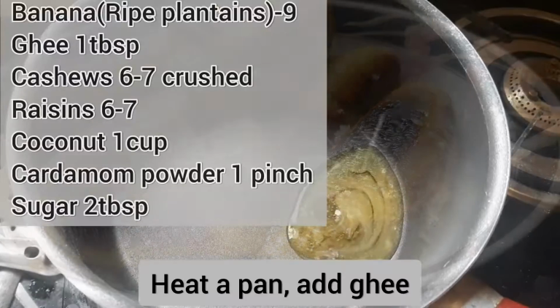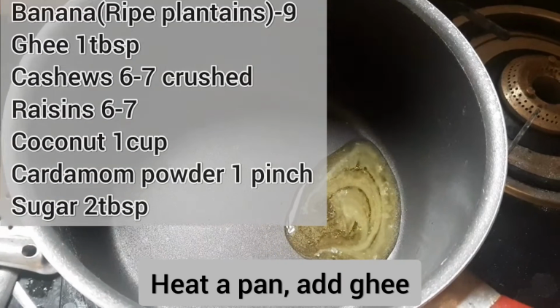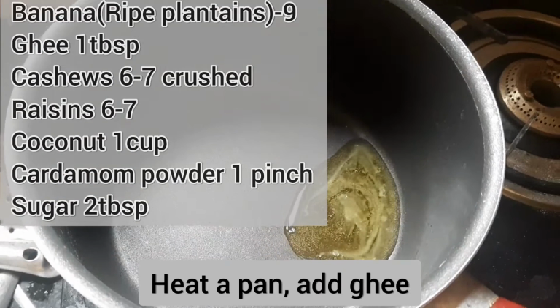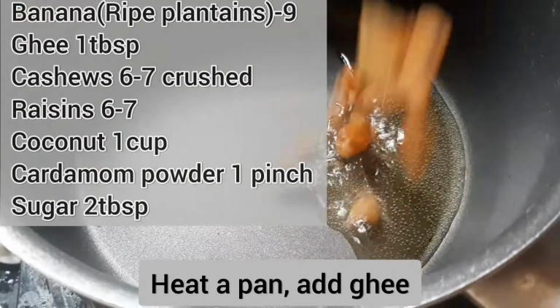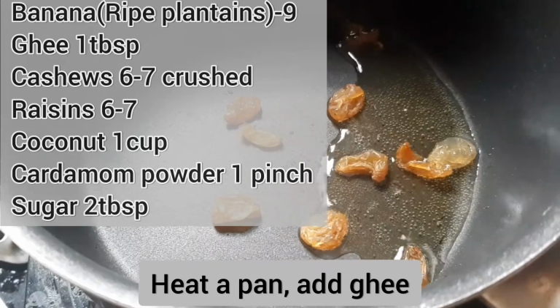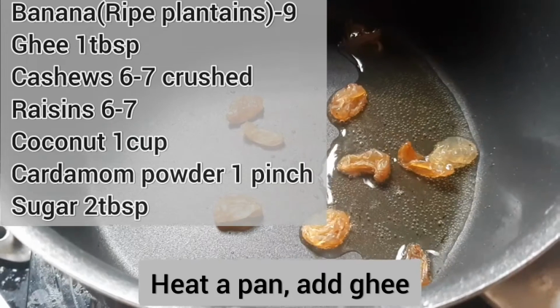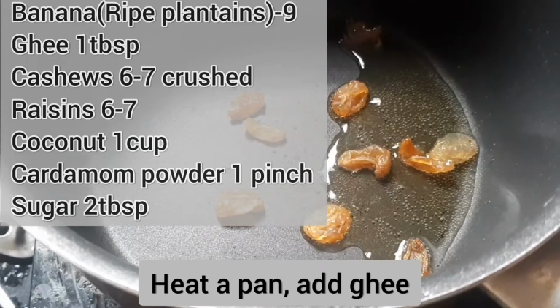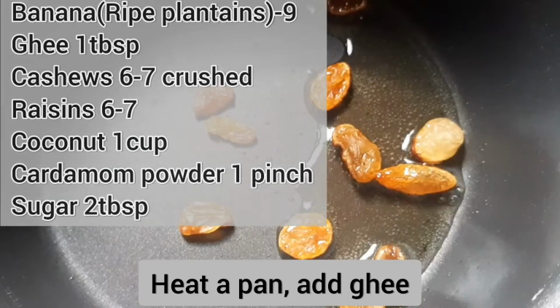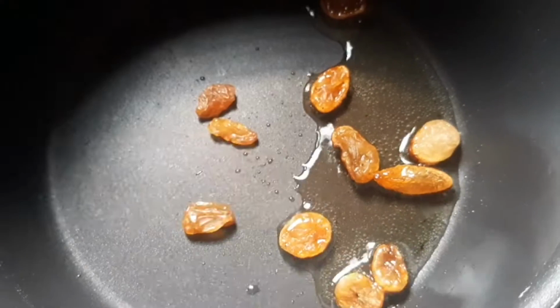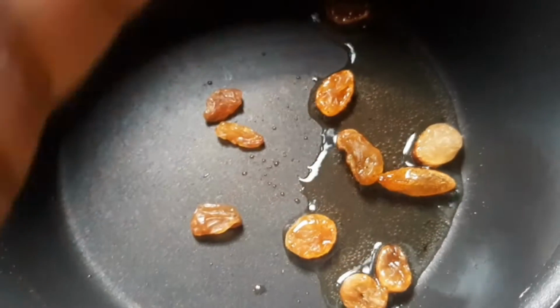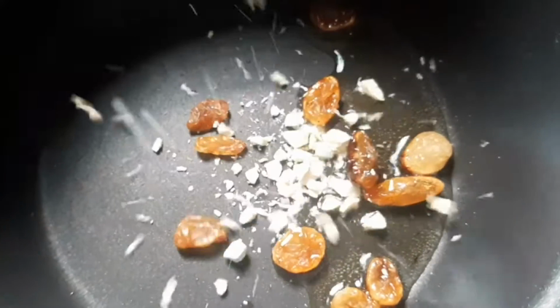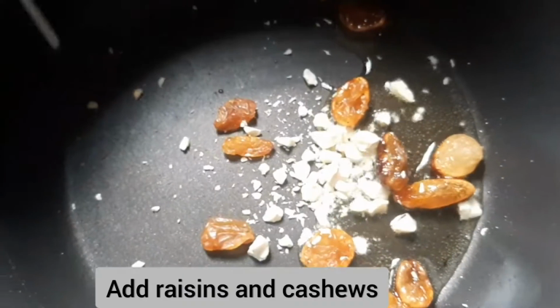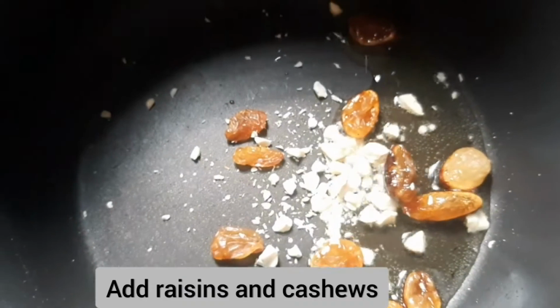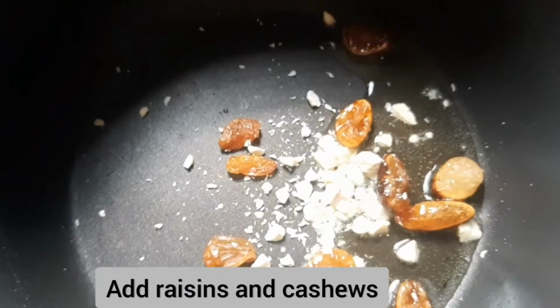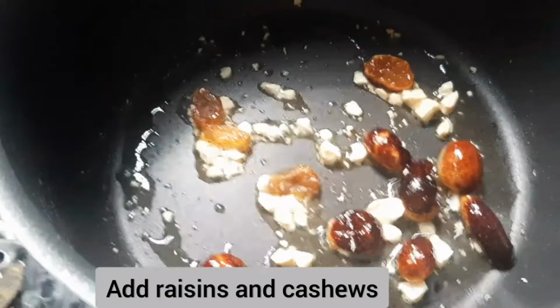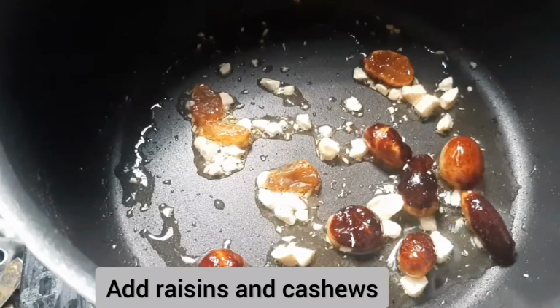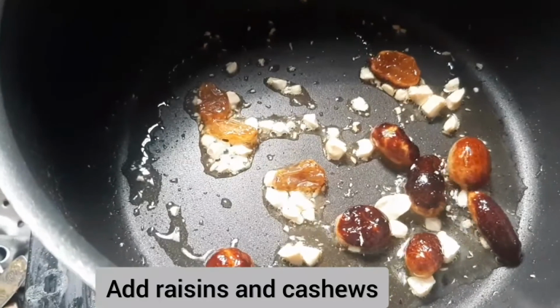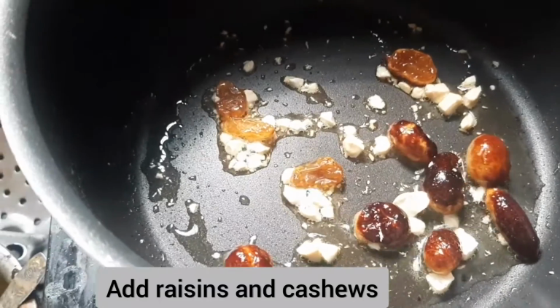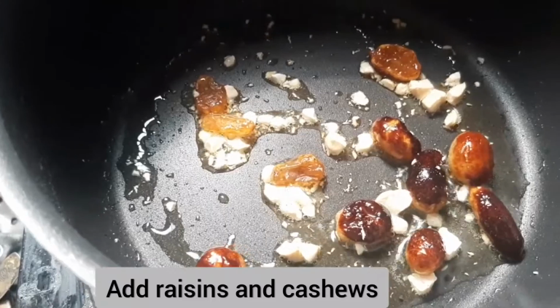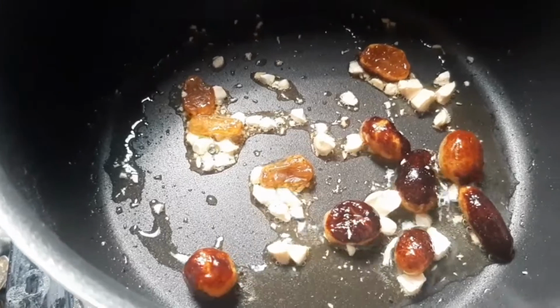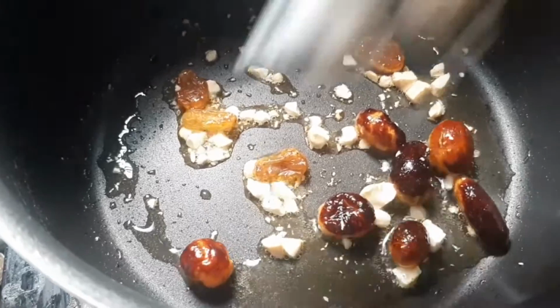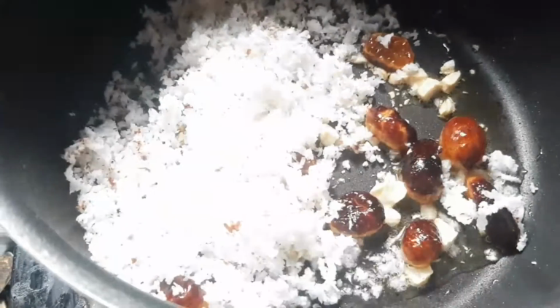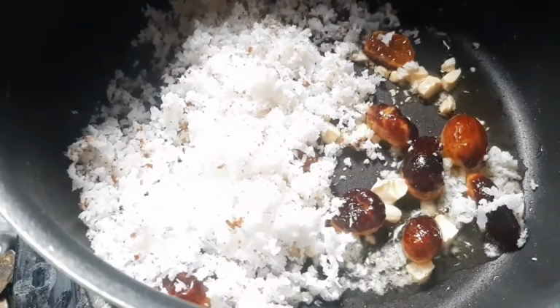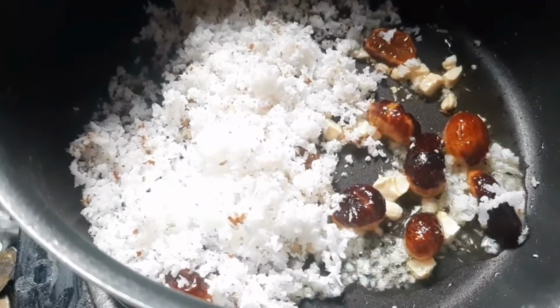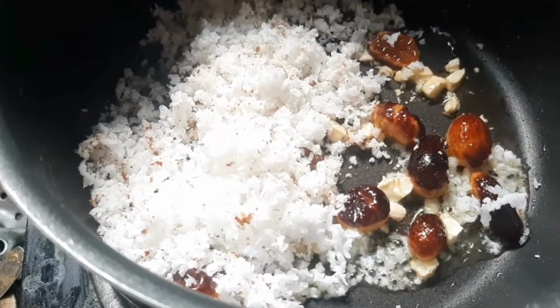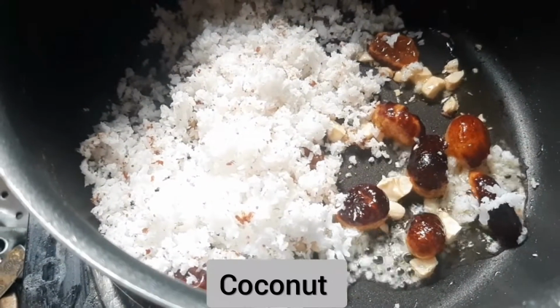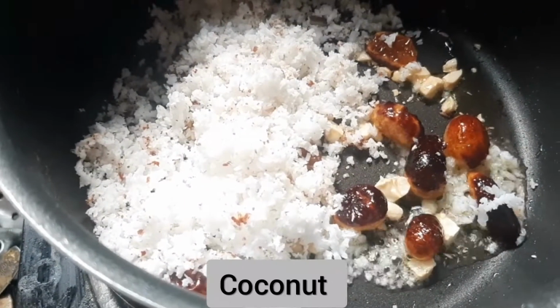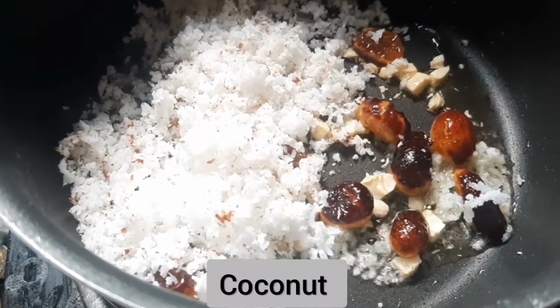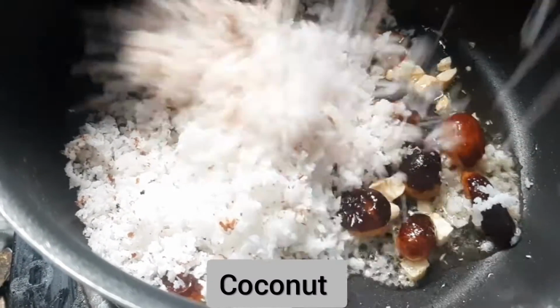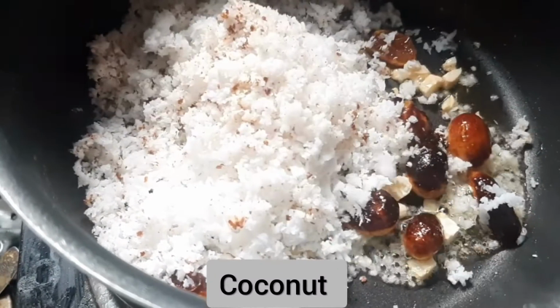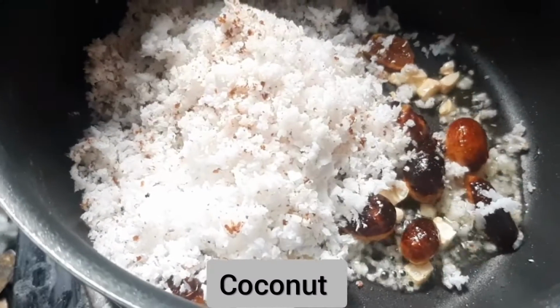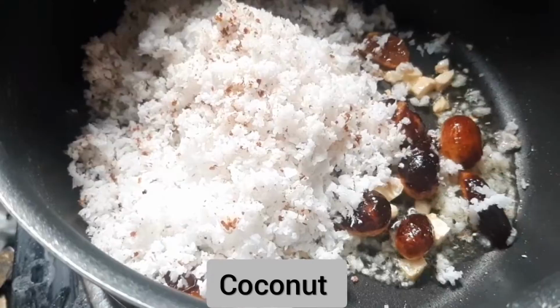Filling ready. Add 1 tablespoon of anjara kismis and add 1 cup of gold. Now add the golden color.